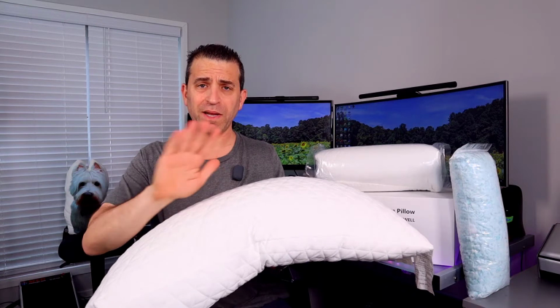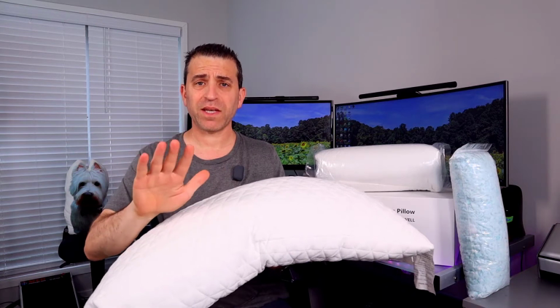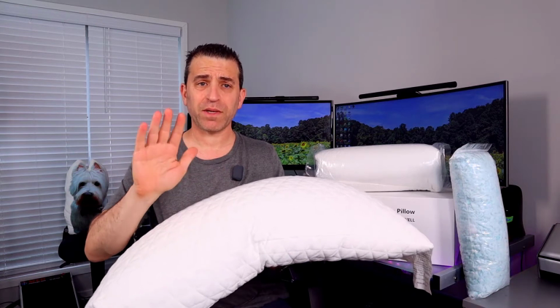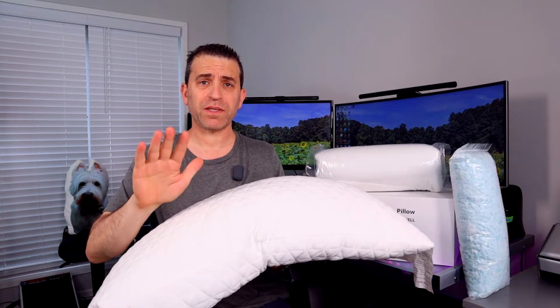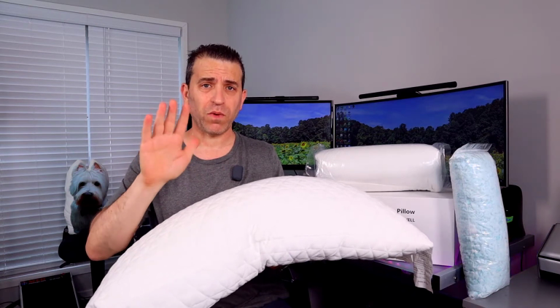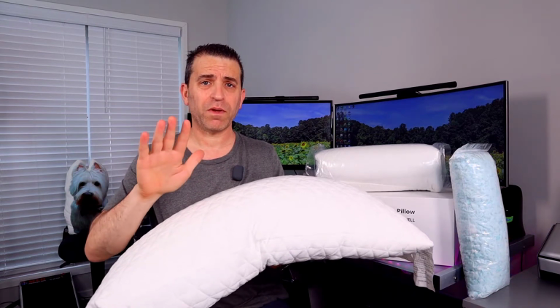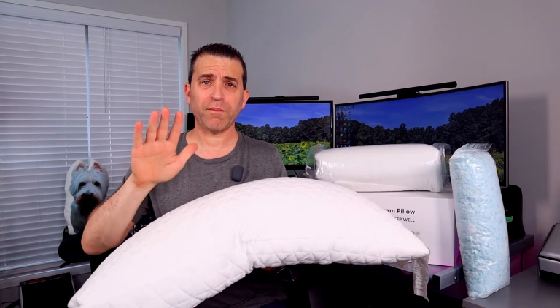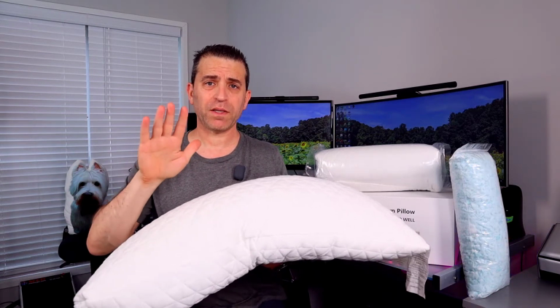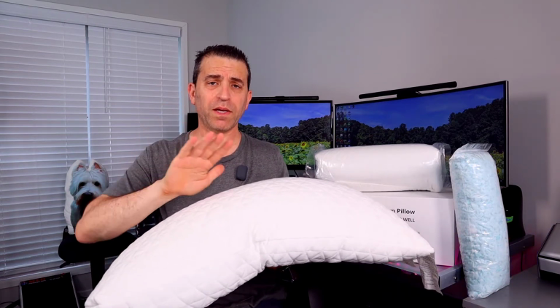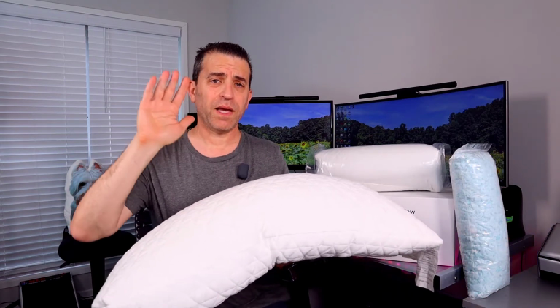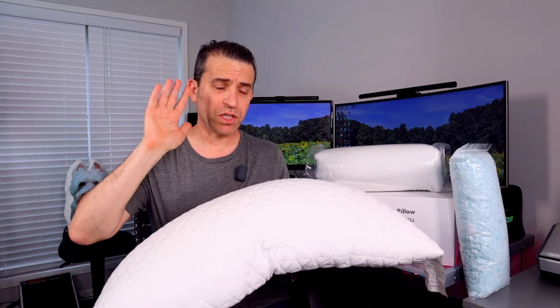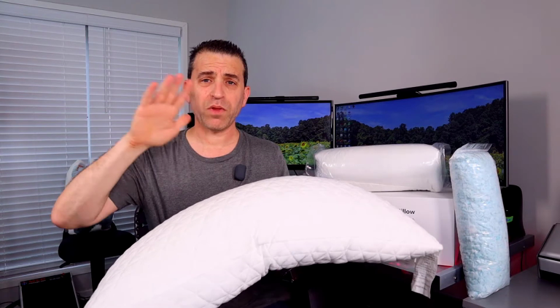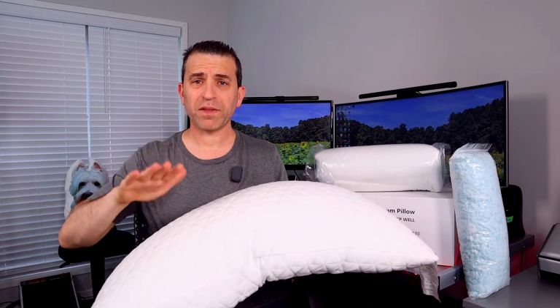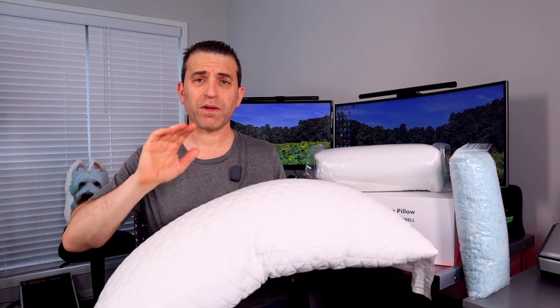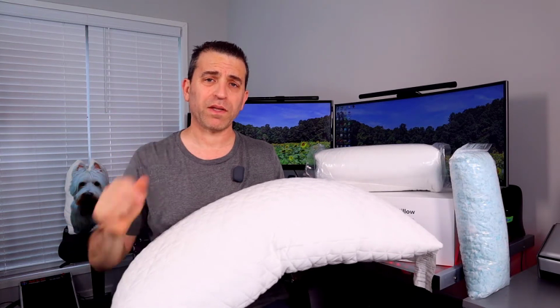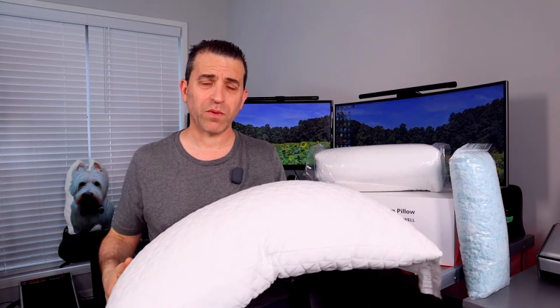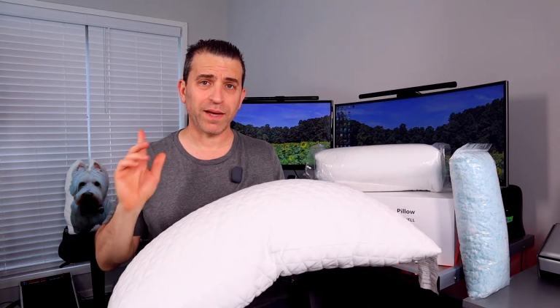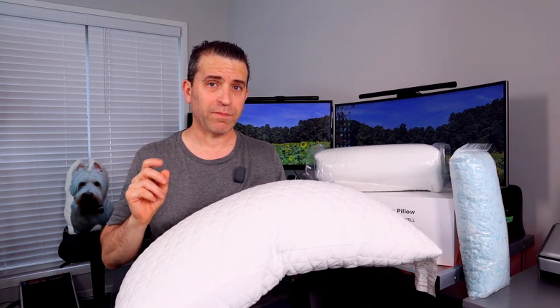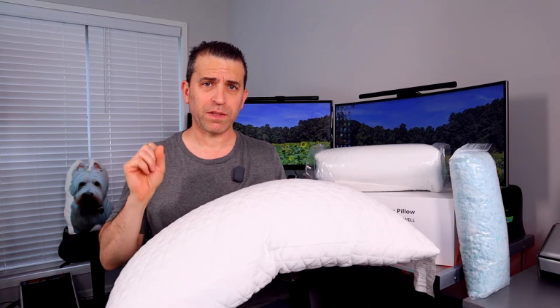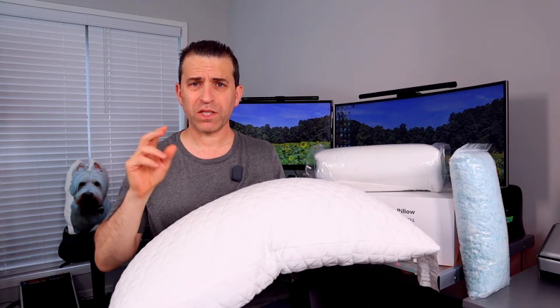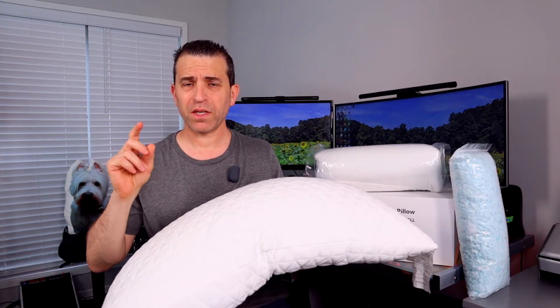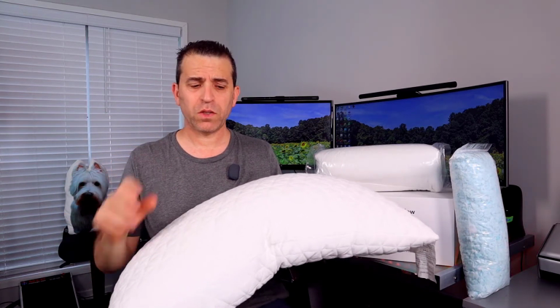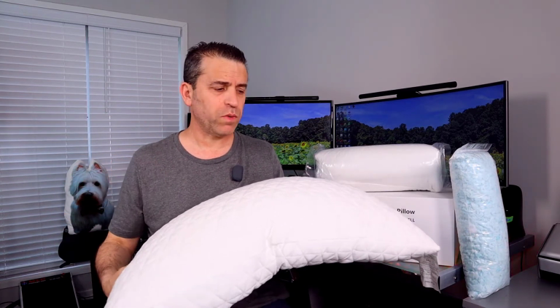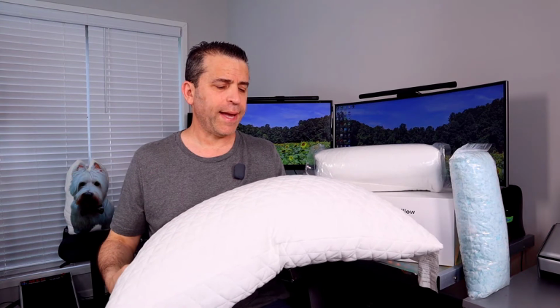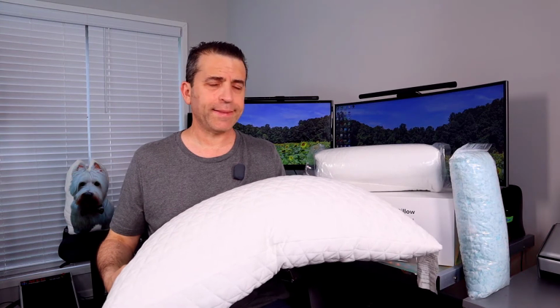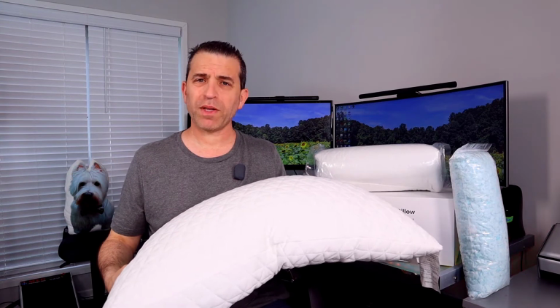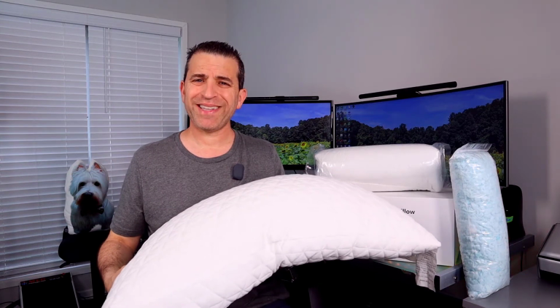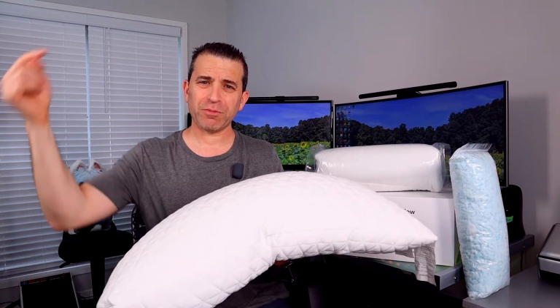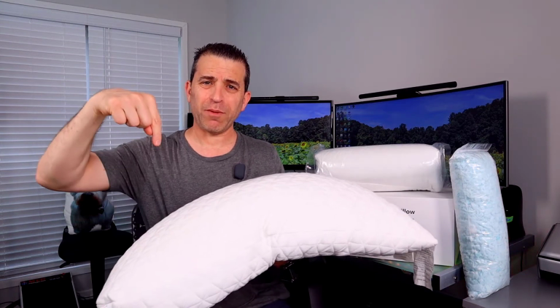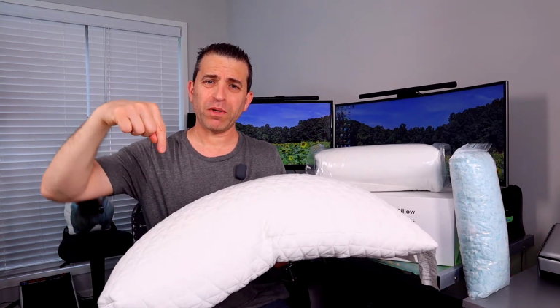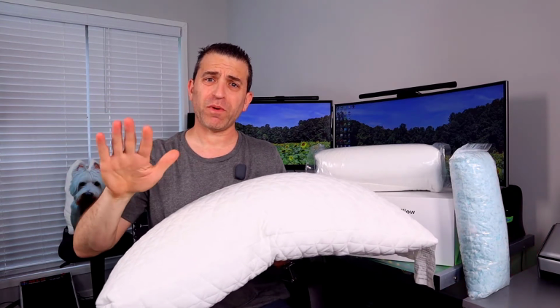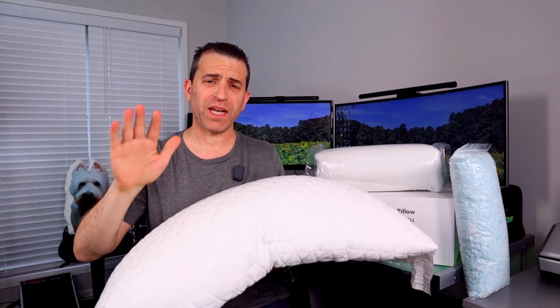I'm not just saying that because they sent it to me — I want to give you my unbiased opinion. And when I share with you about this pillow, I think you'll understand why I love it because it really adjusts to you. I will put a link in the description down below, so you definitely want to check it out.